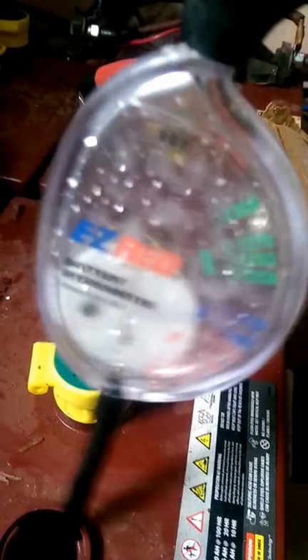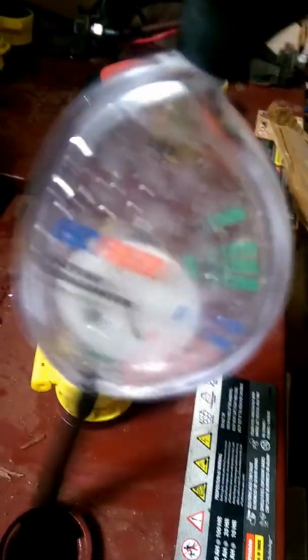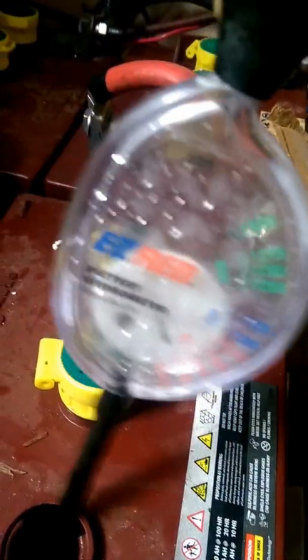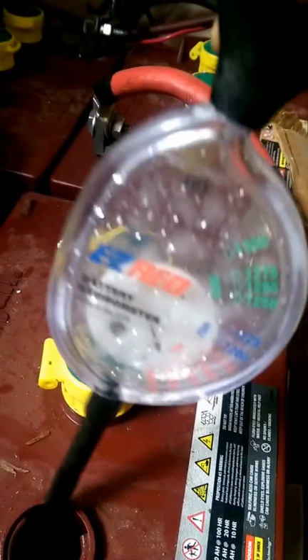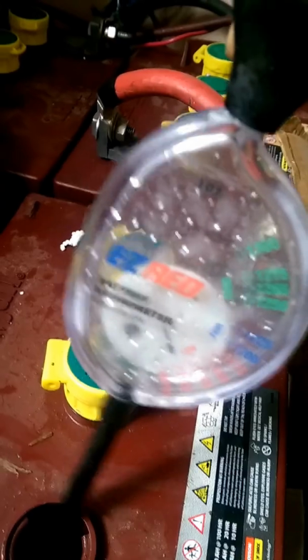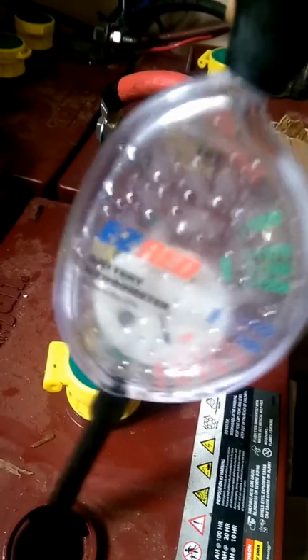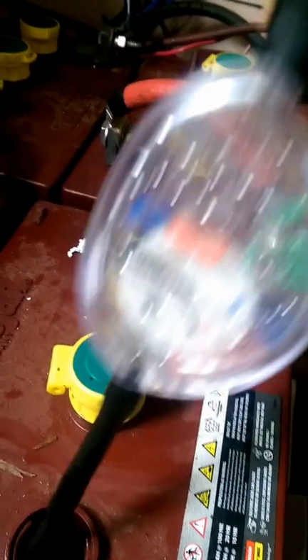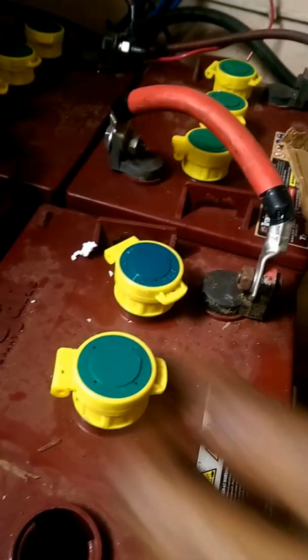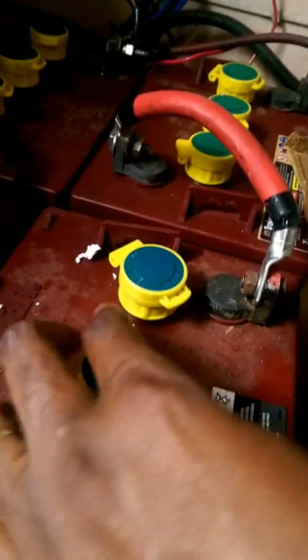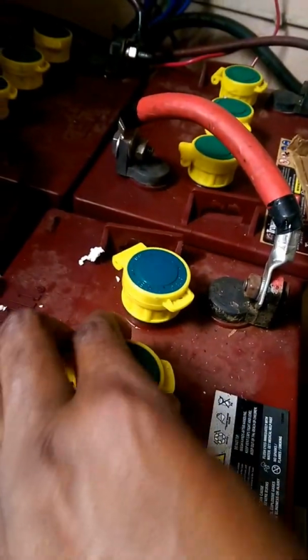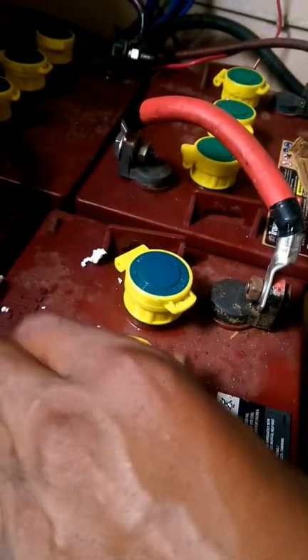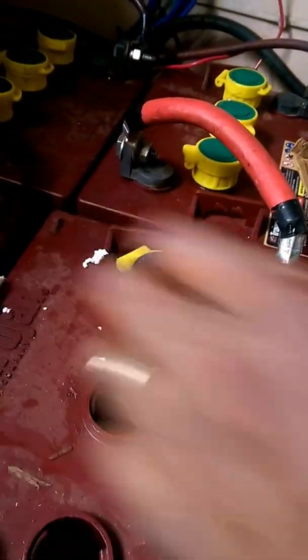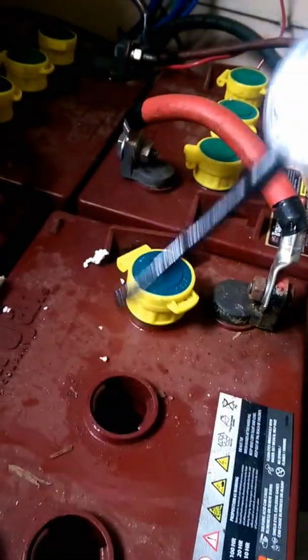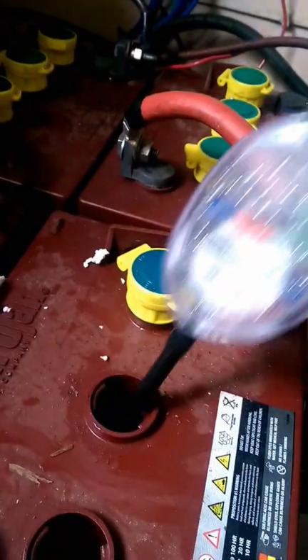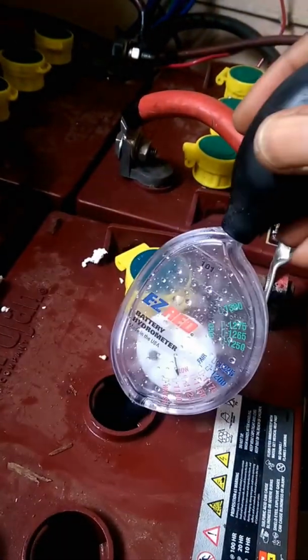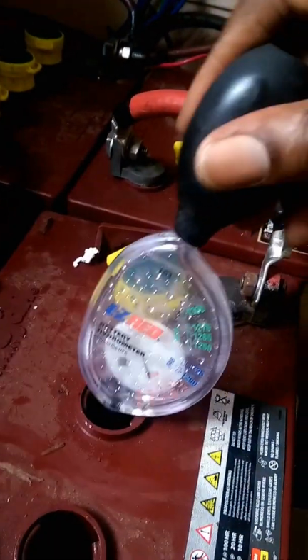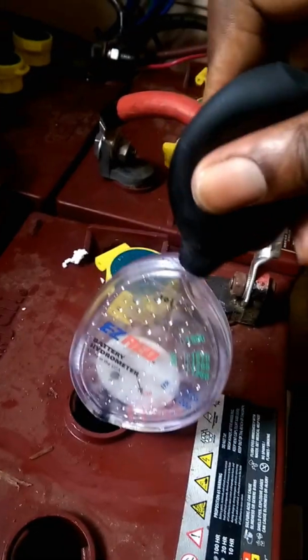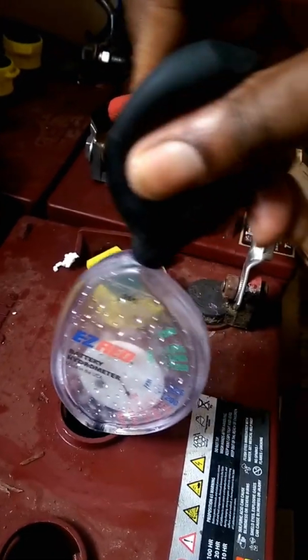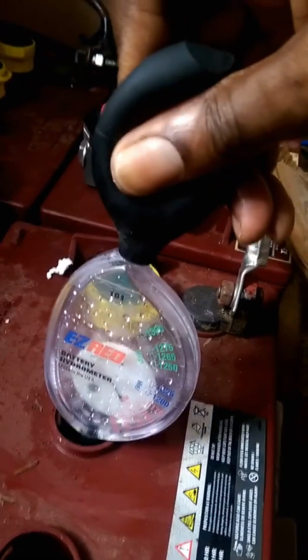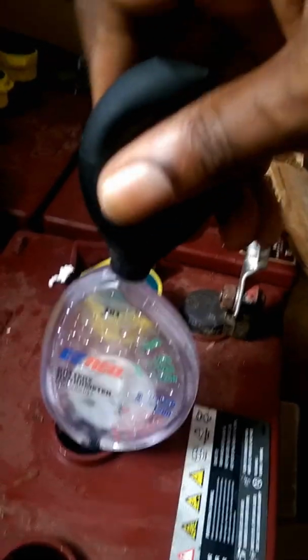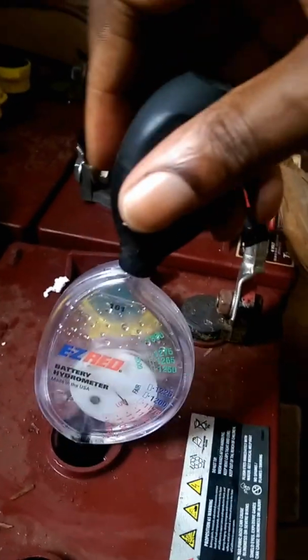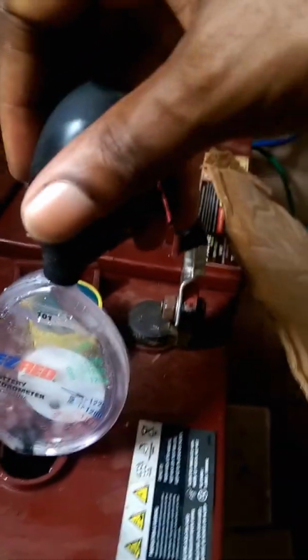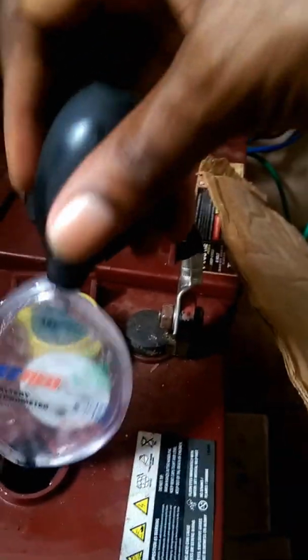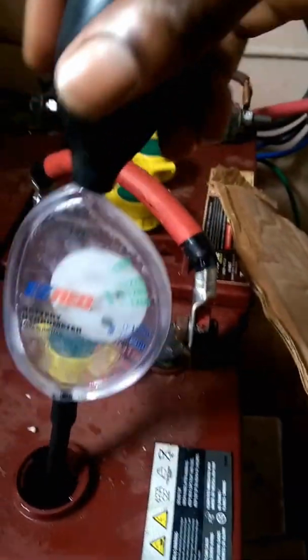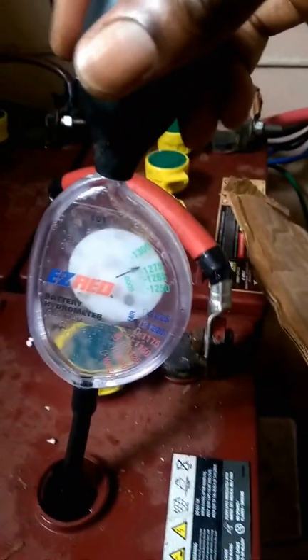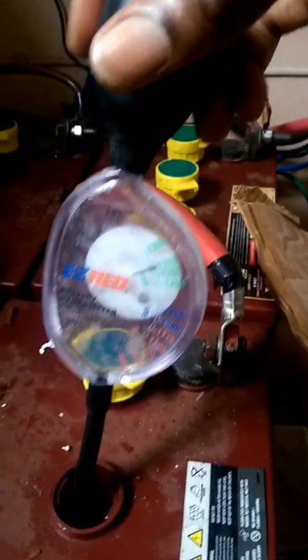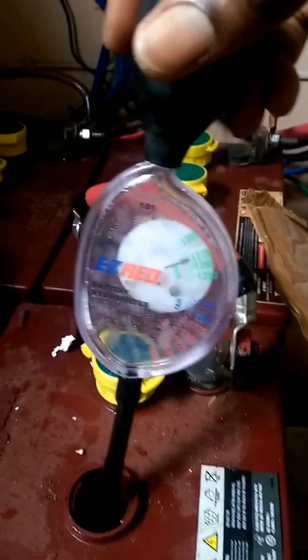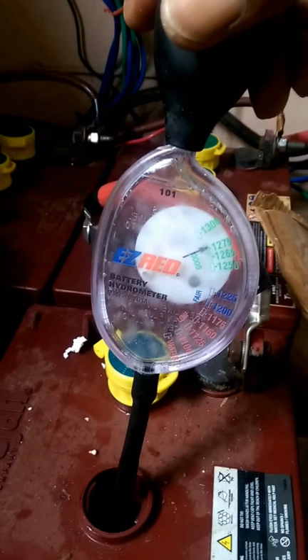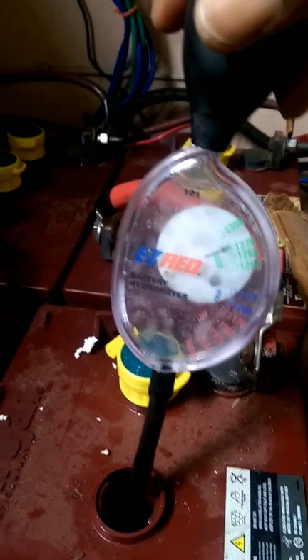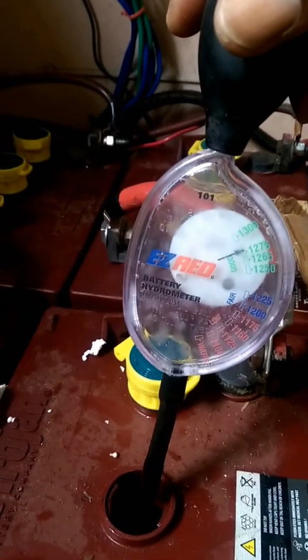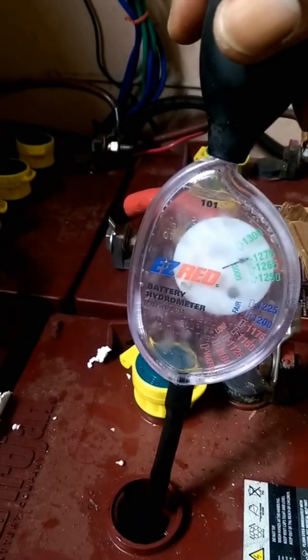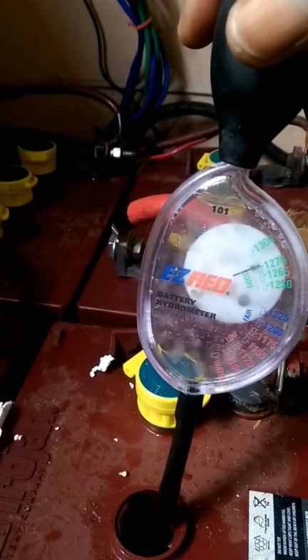So we'll go to the next one. Here is the next one. When you do this, please wear gloves. The electrolyte can burn — it's actually sulfuric acid.